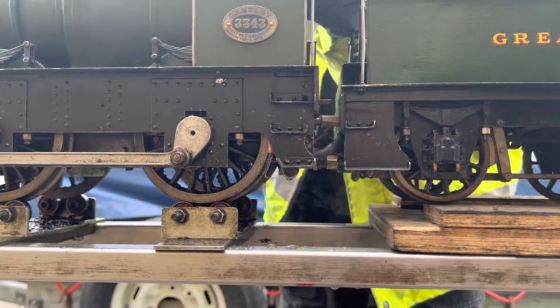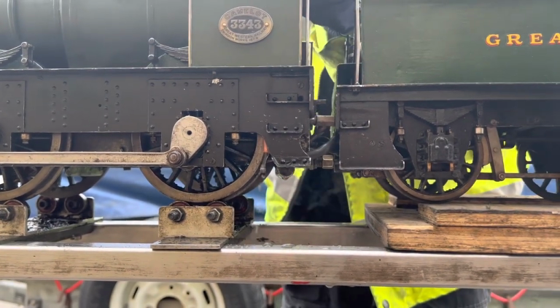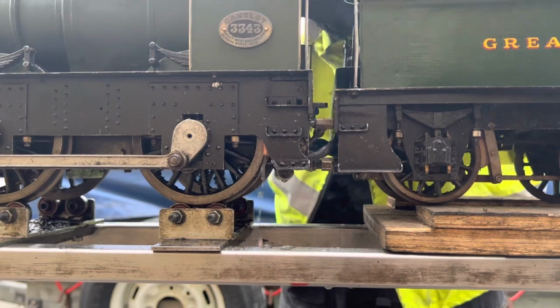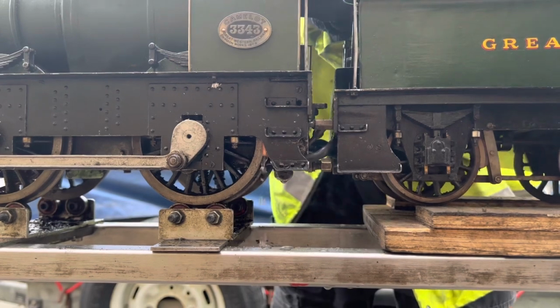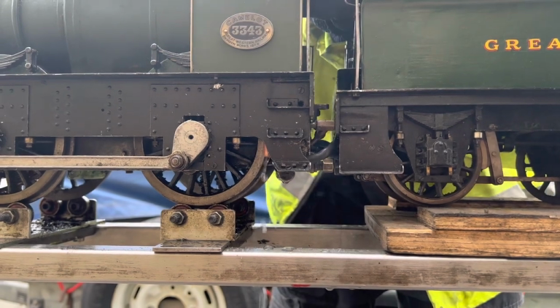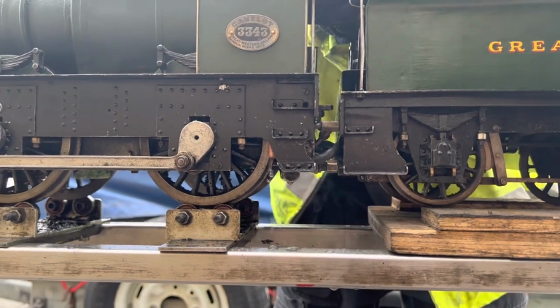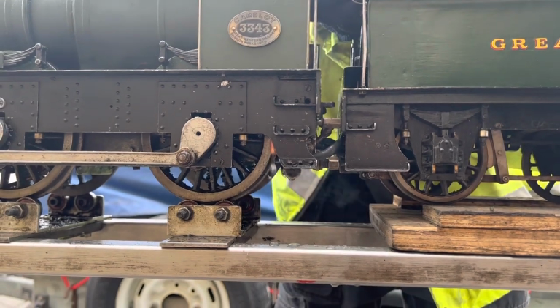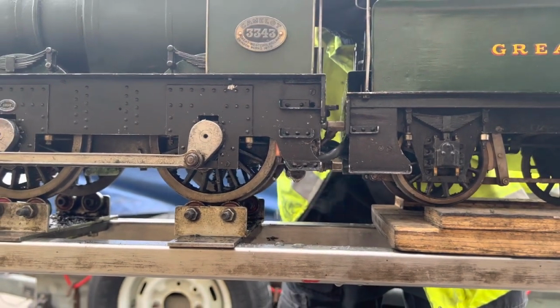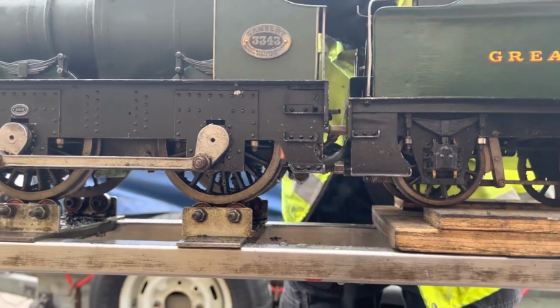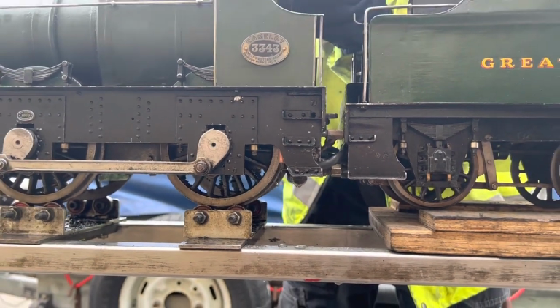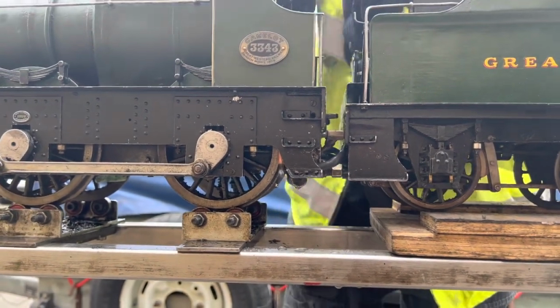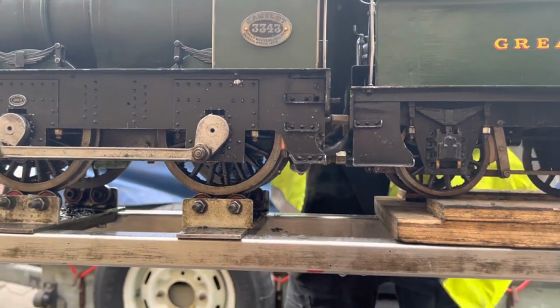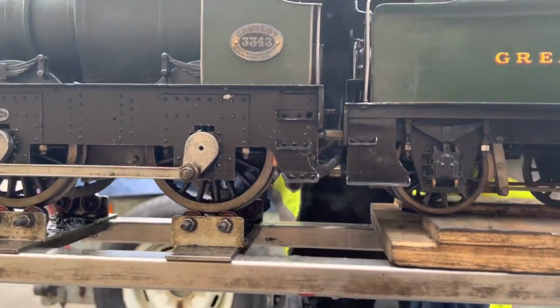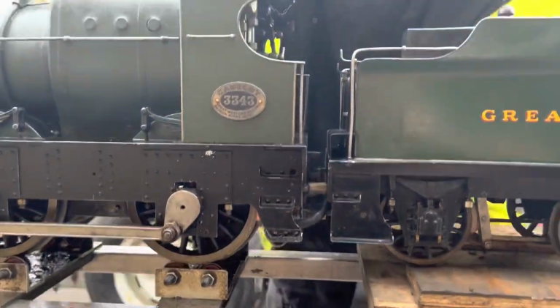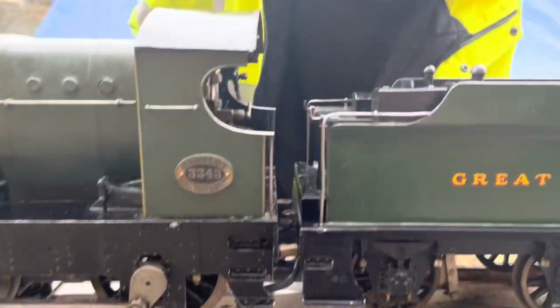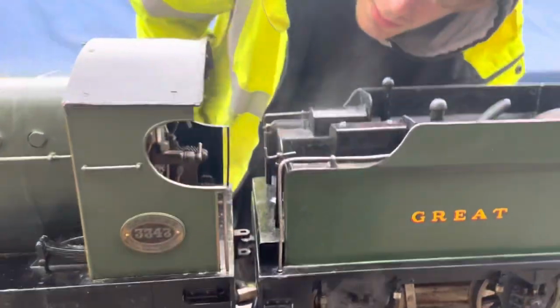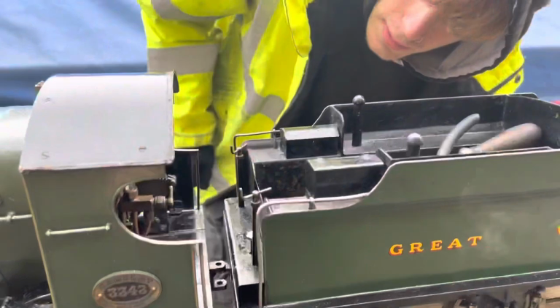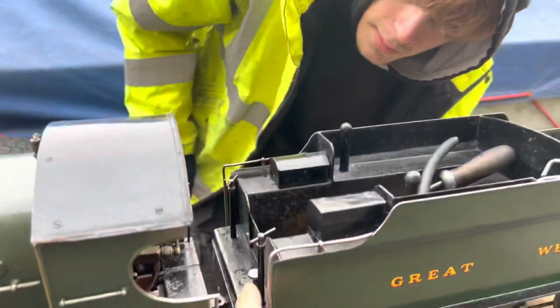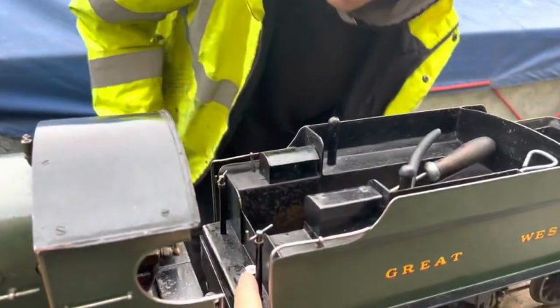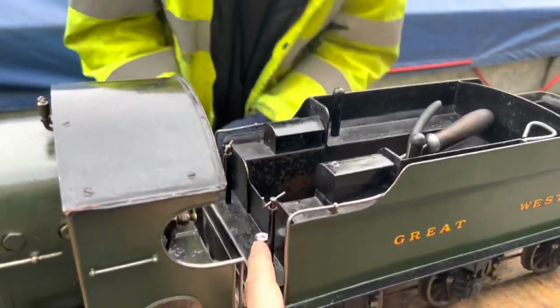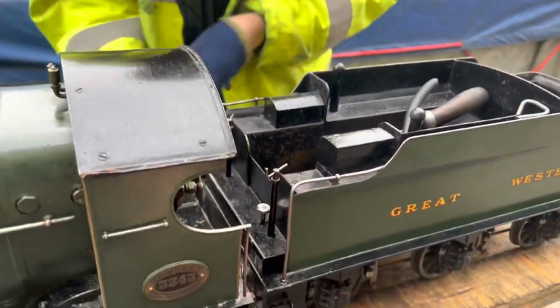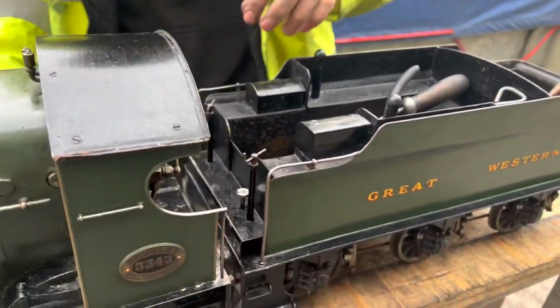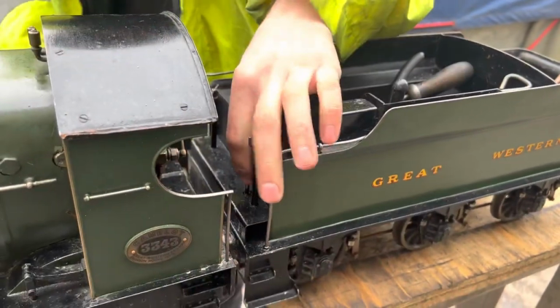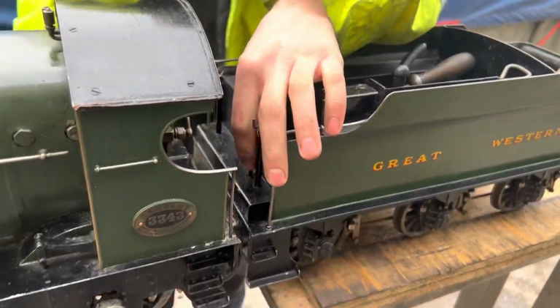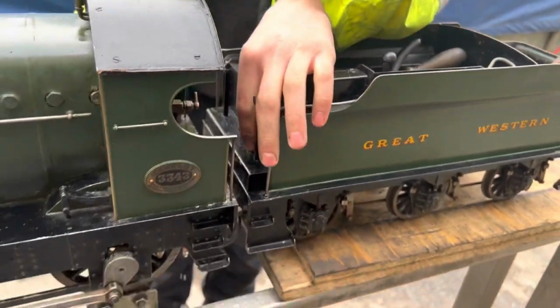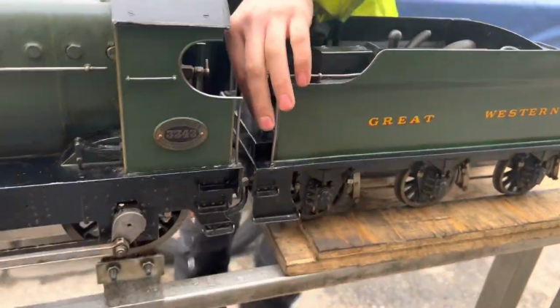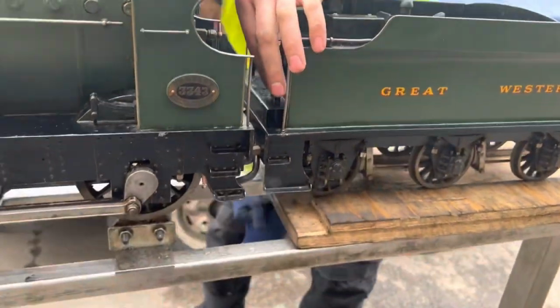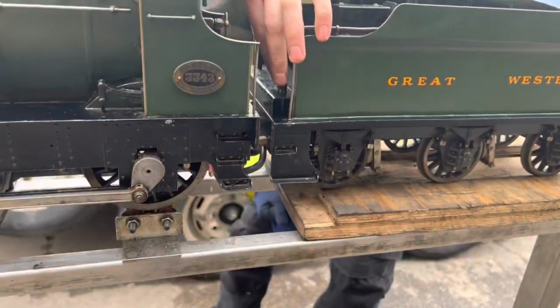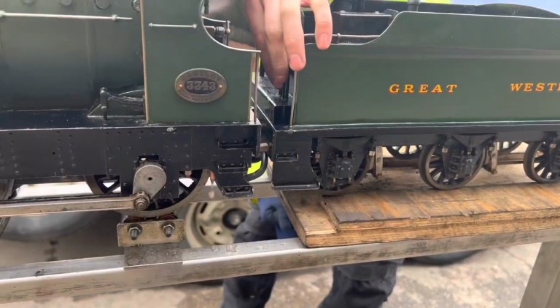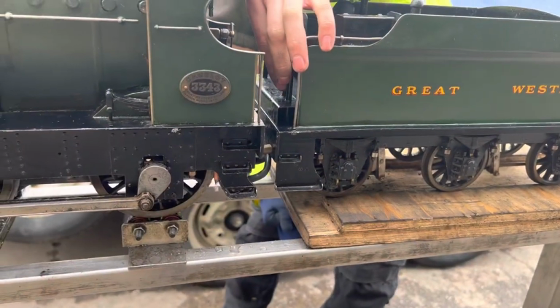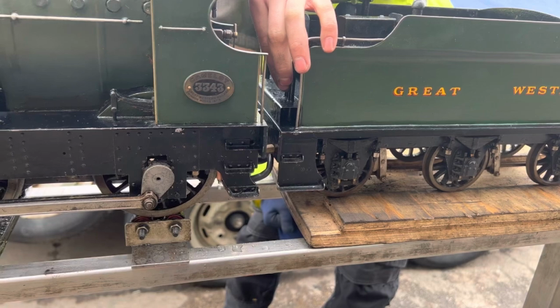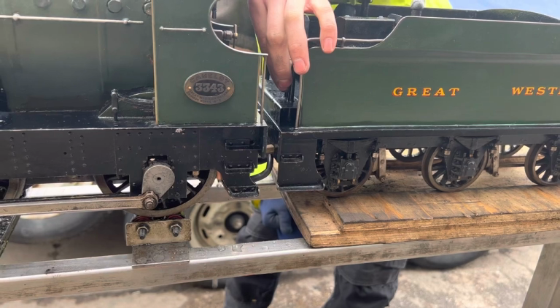You'll see the water therefore starts to slow down and drip and dribble. At that point the injector's got hold of the water and it's injecting it into the boiler. You can trim the water back a little bit just to stop that dripping and the overflow.